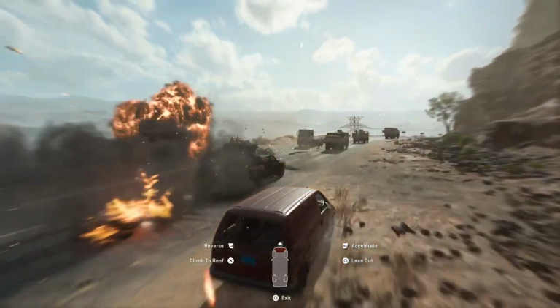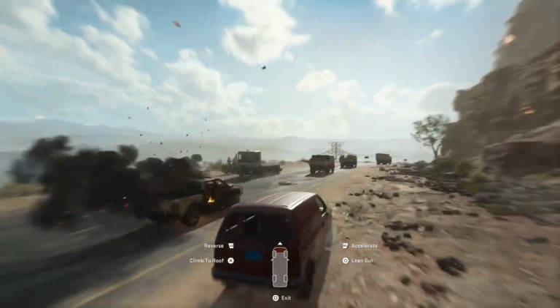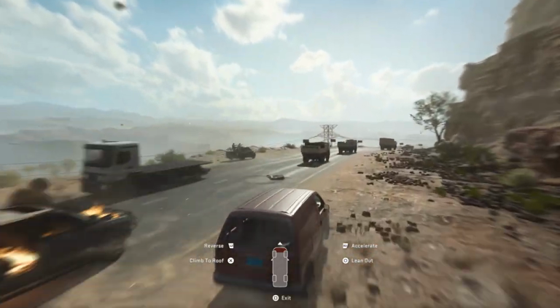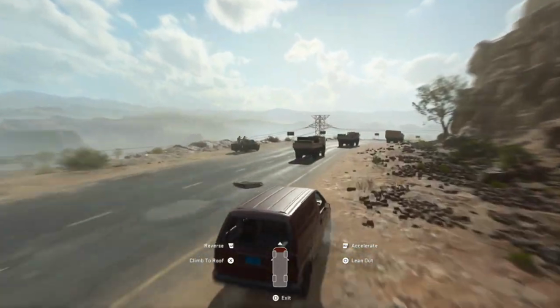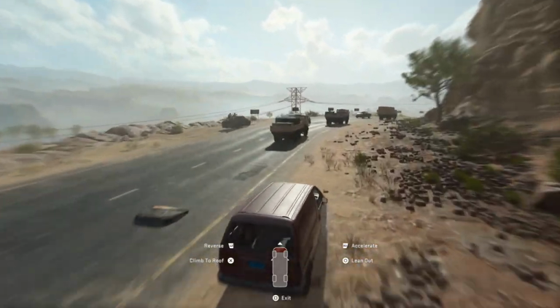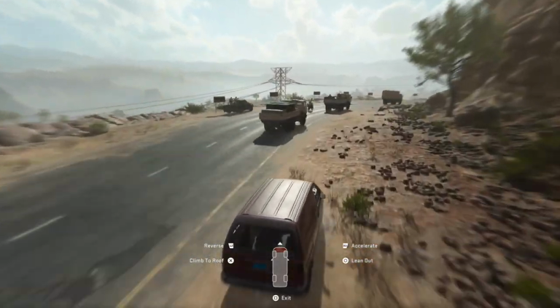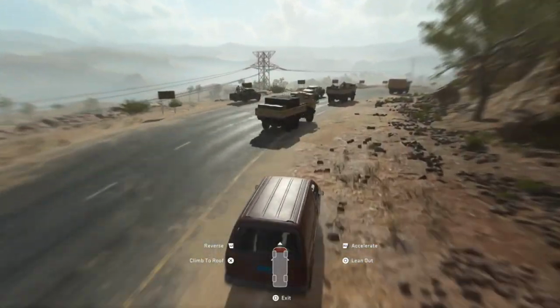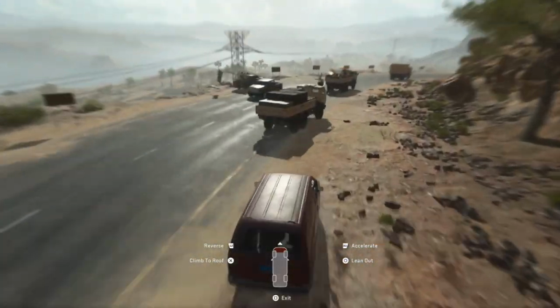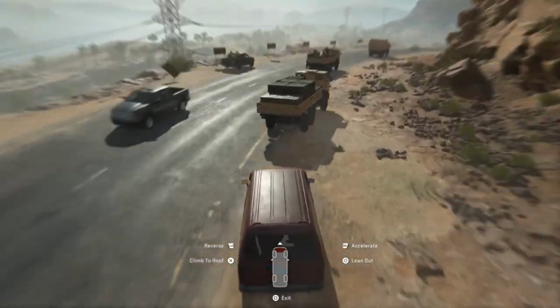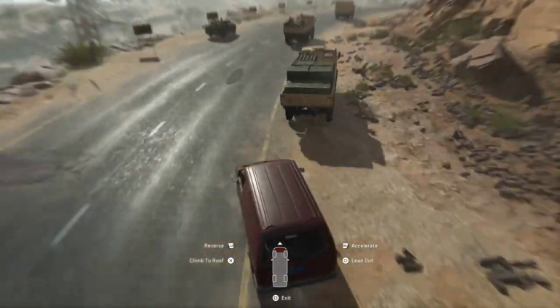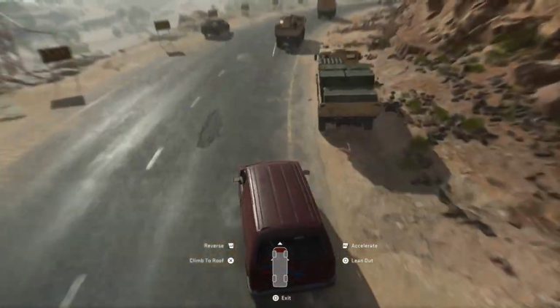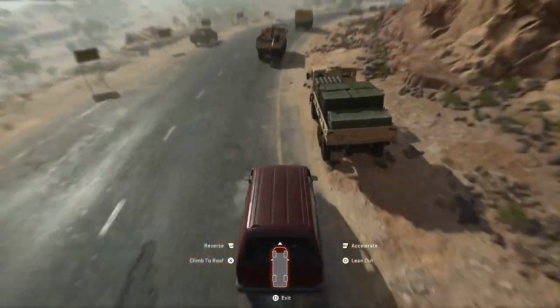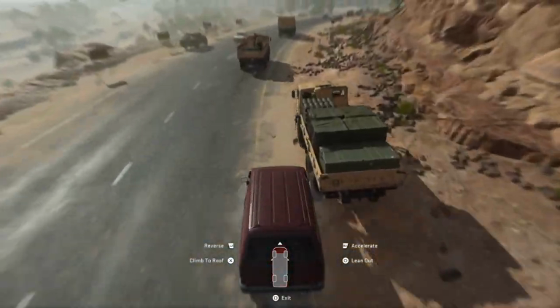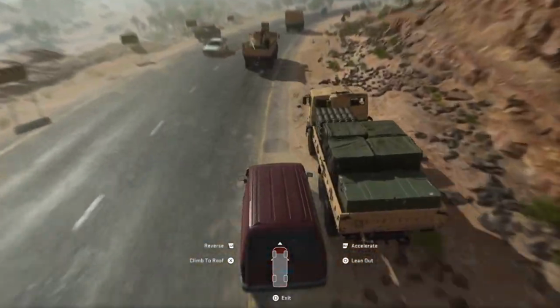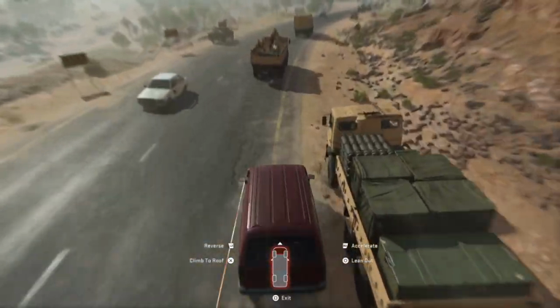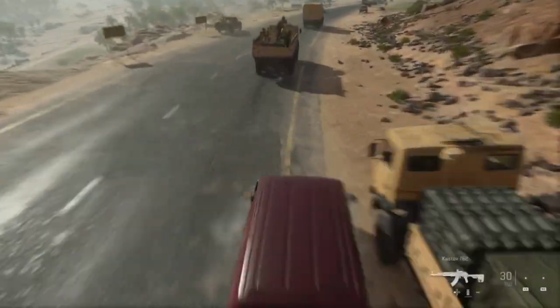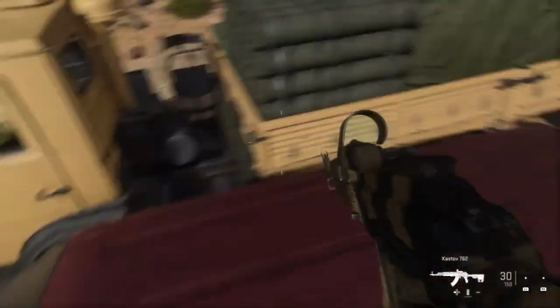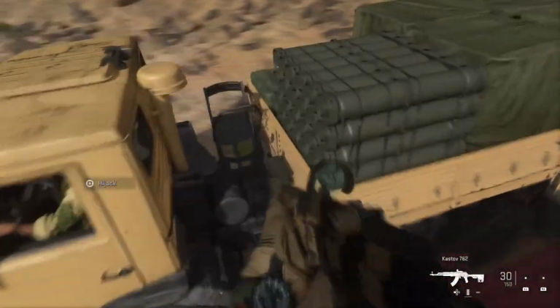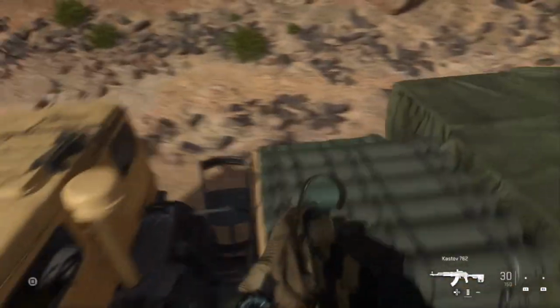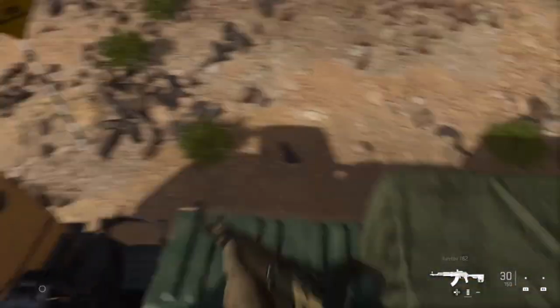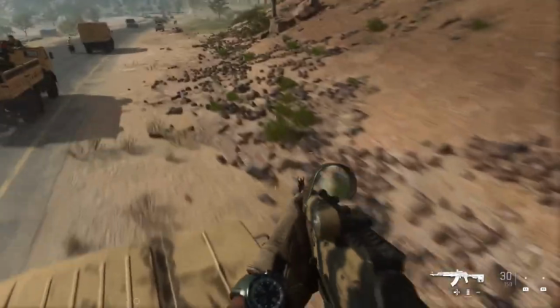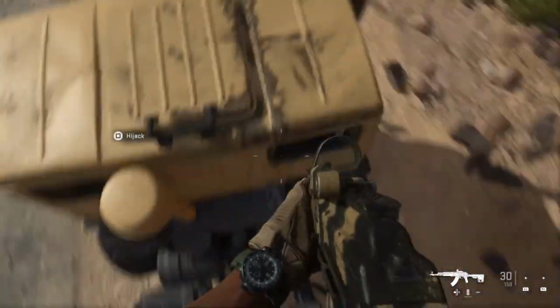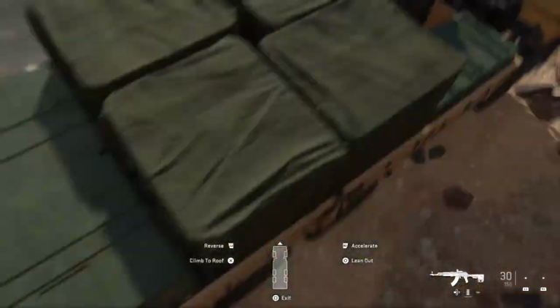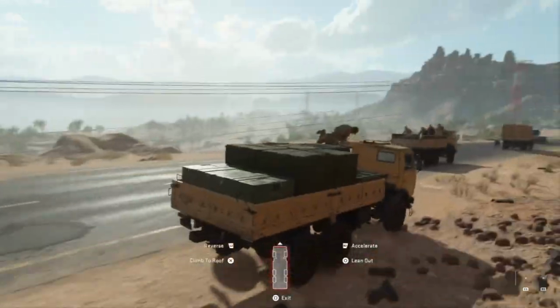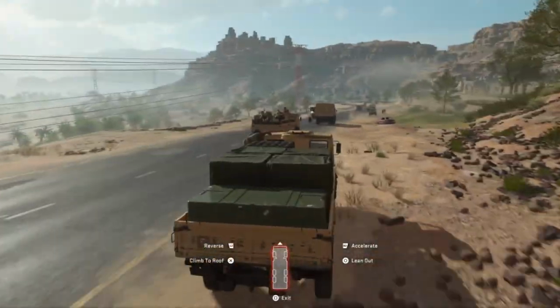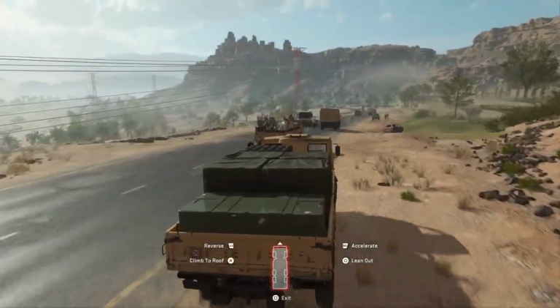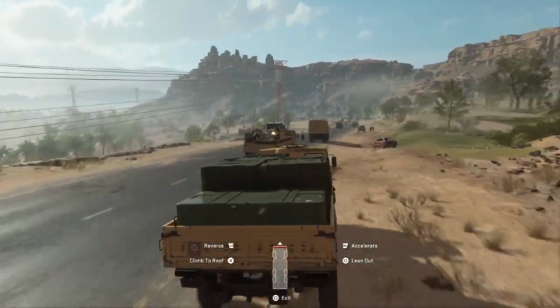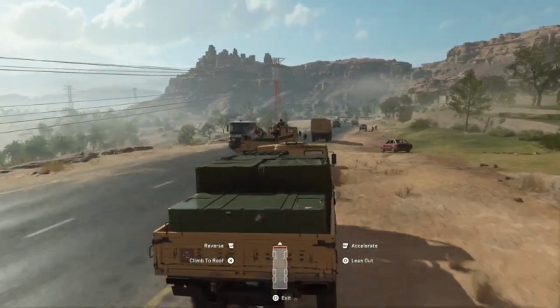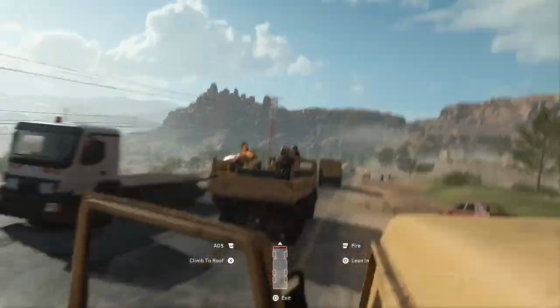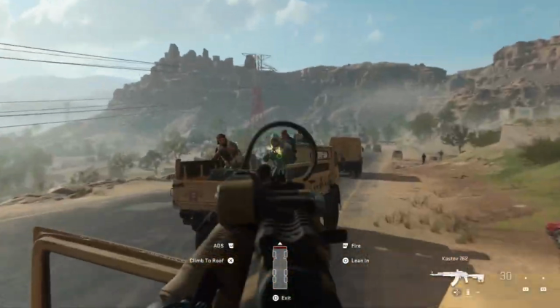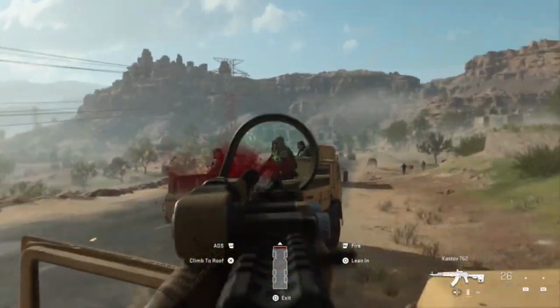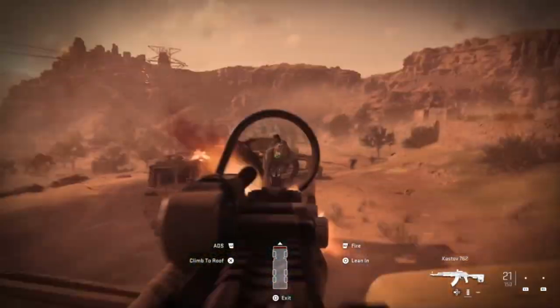So now we're going to be in the open top truck right here — this is going to be the fourth one. What we're going to do is come alongside of it, get on top of the roof and jump over. Now we're going to get into this particular one — lean out and shoot the guy on the floor.